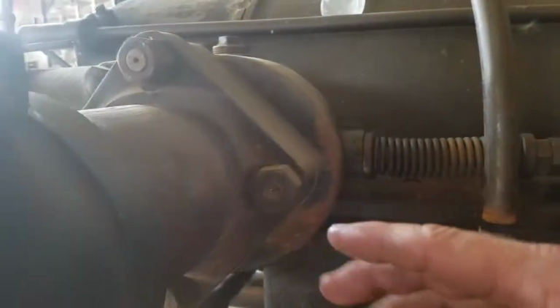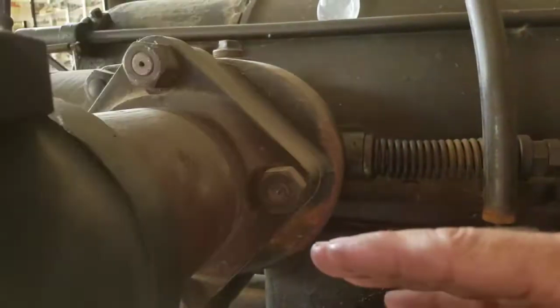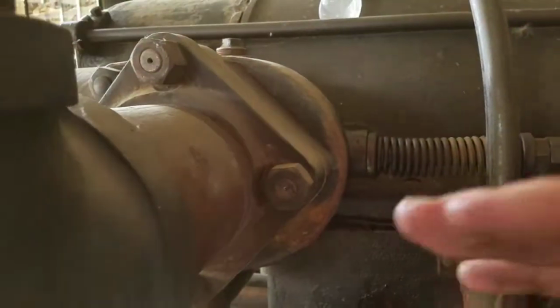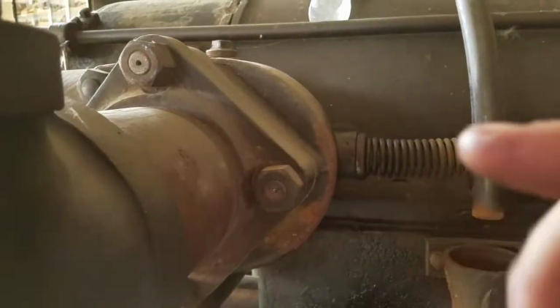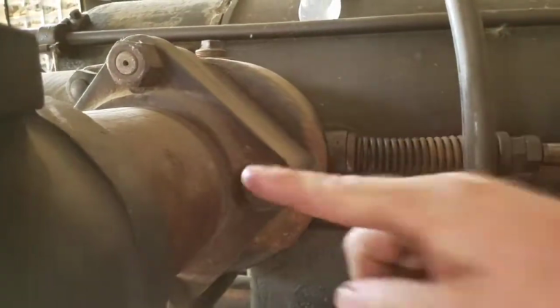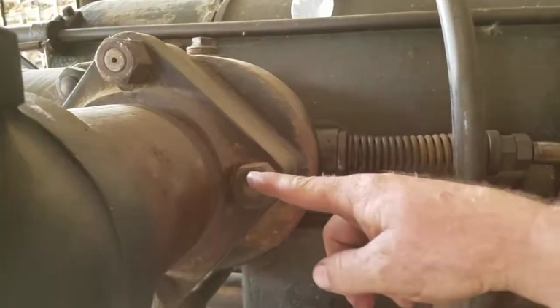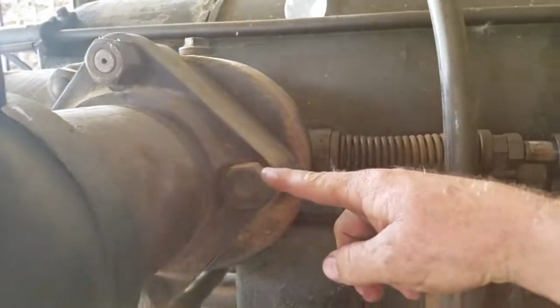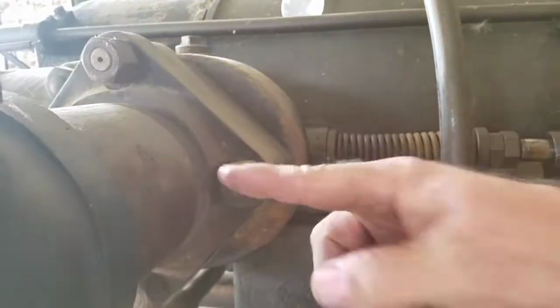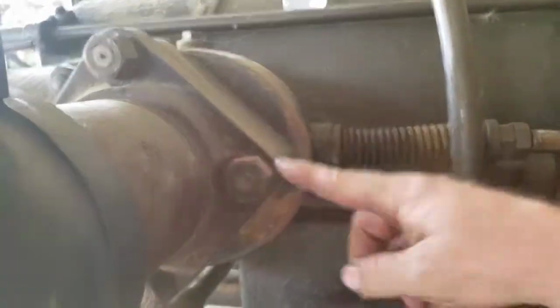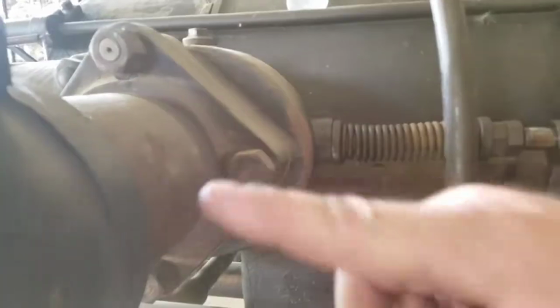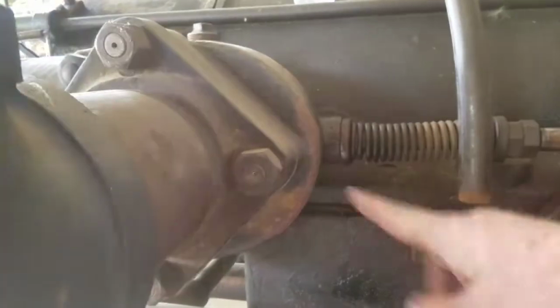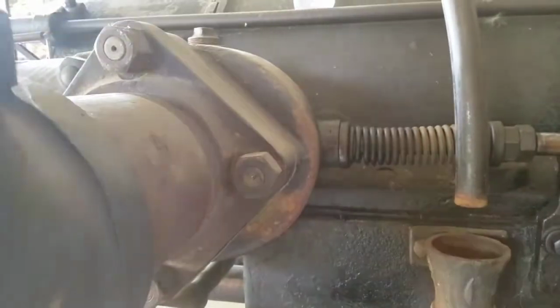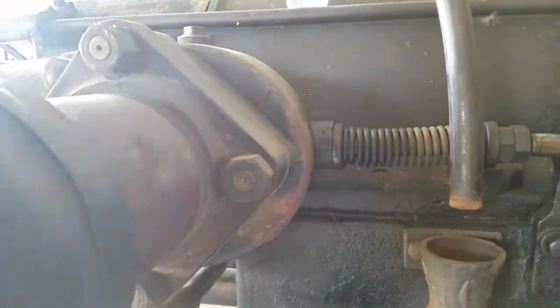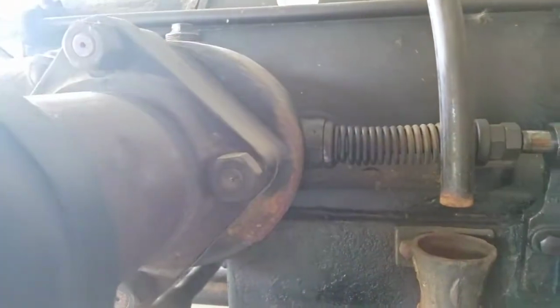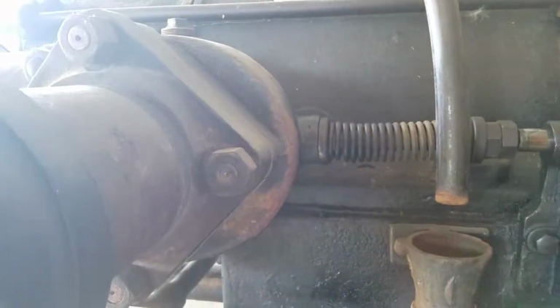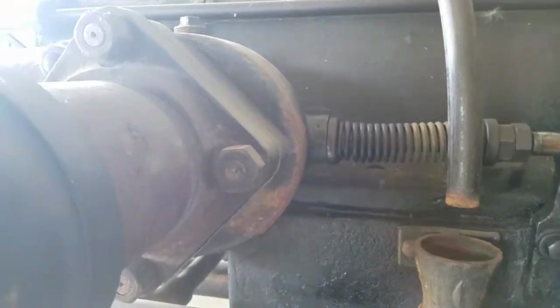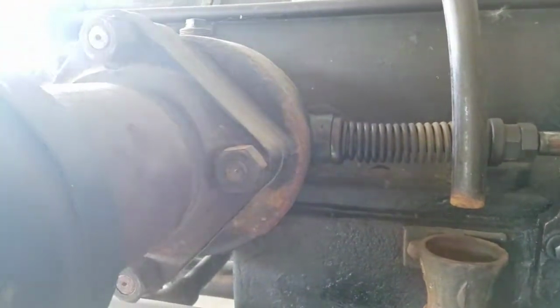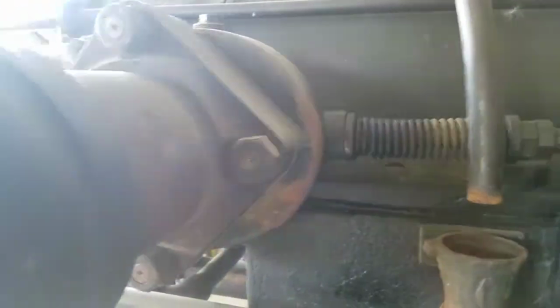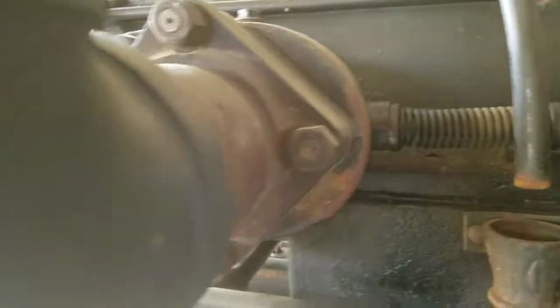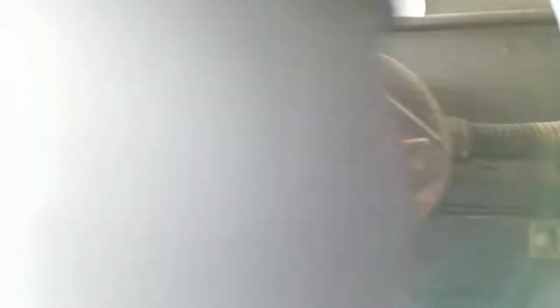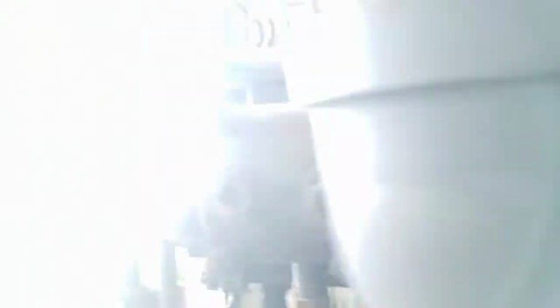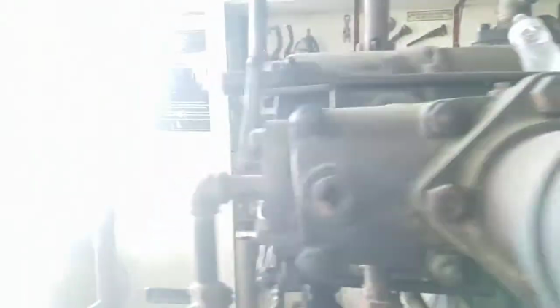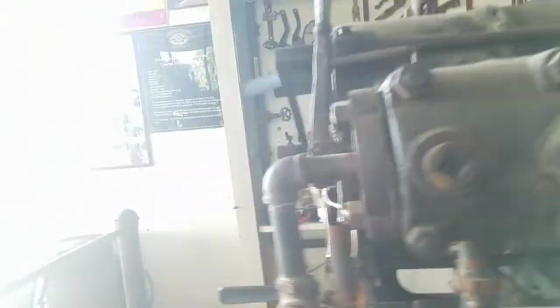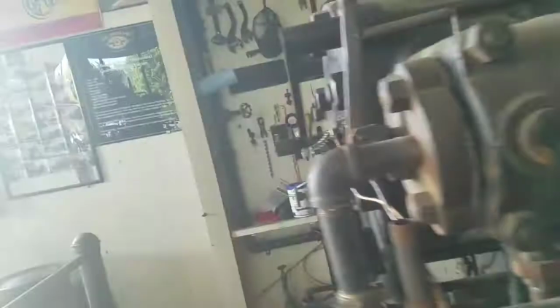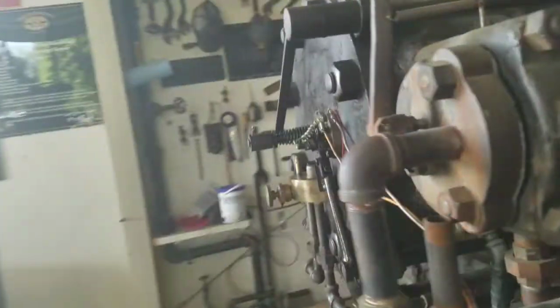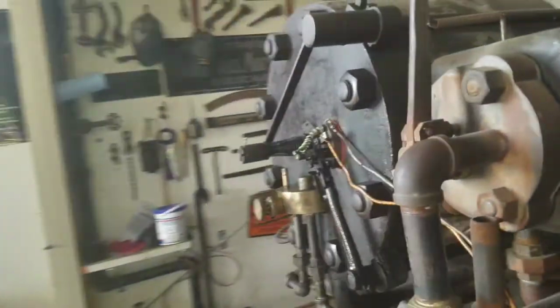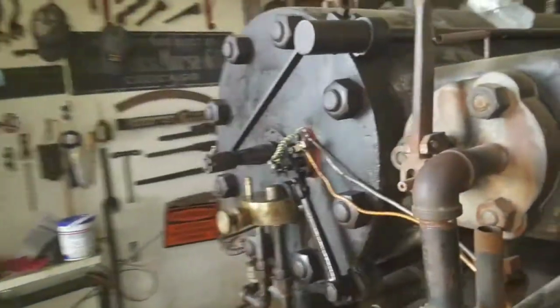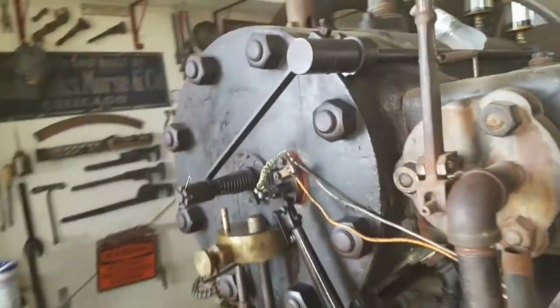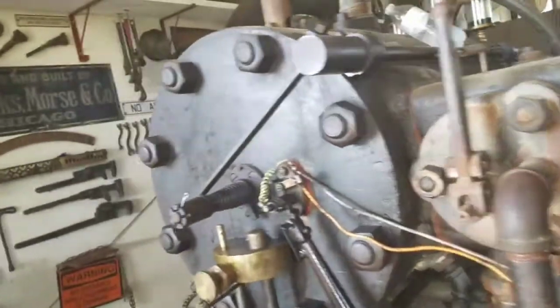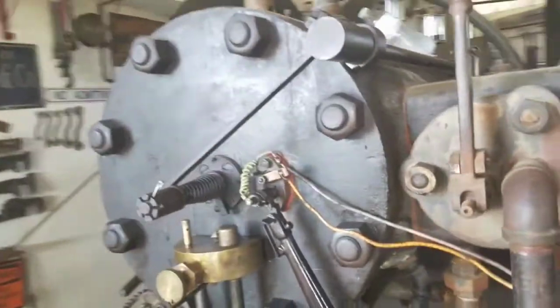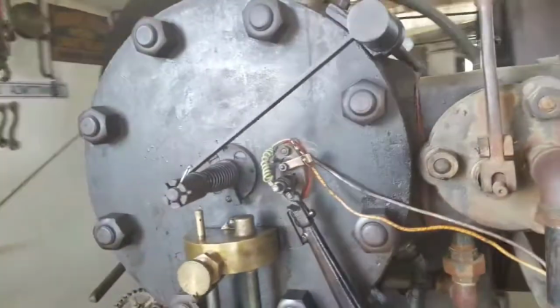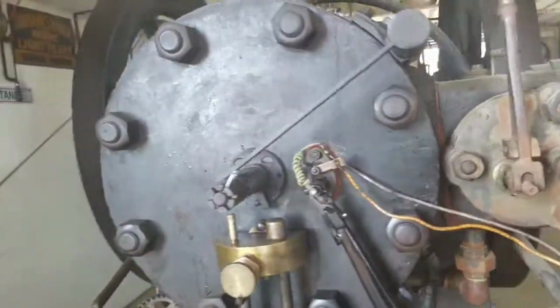So the air is just going in and out of the exhaust valve — nothing is happening. This is the 'miss' part.